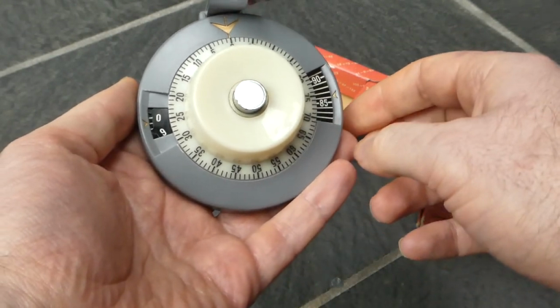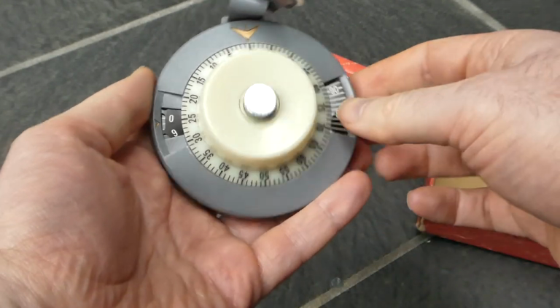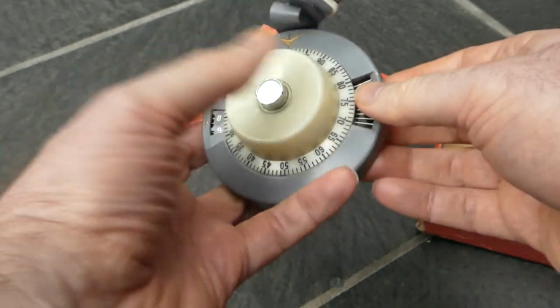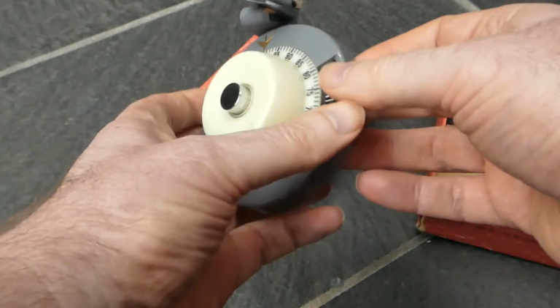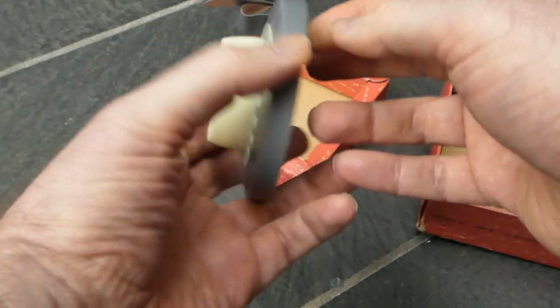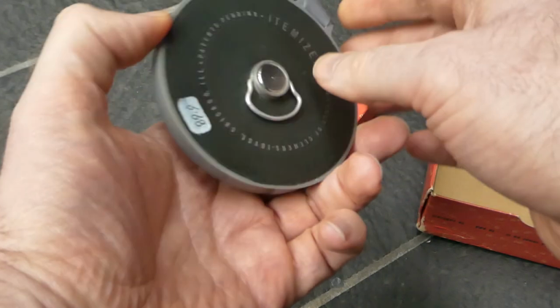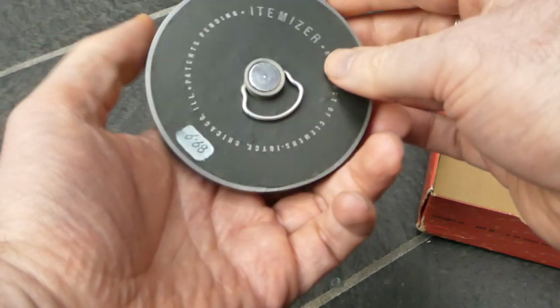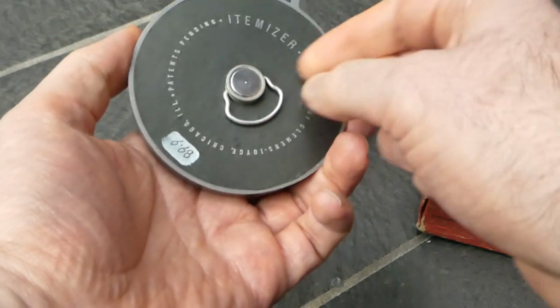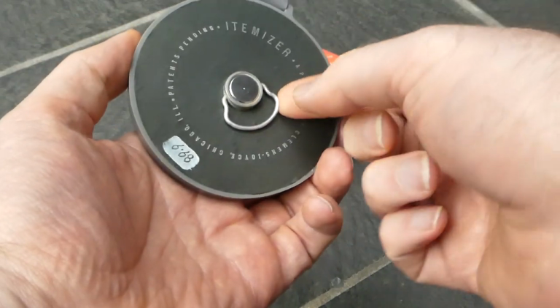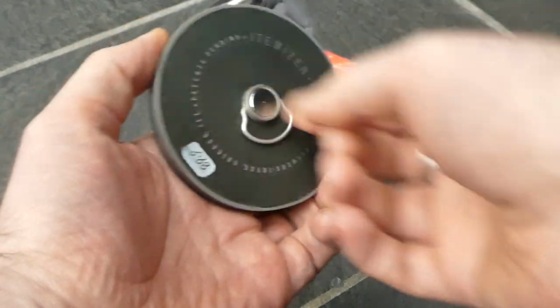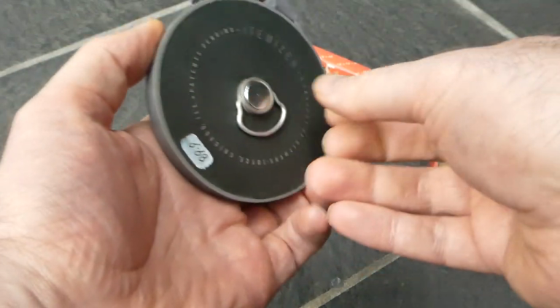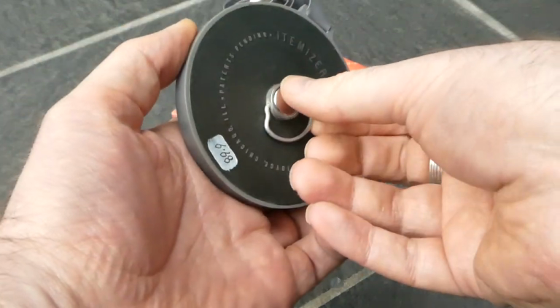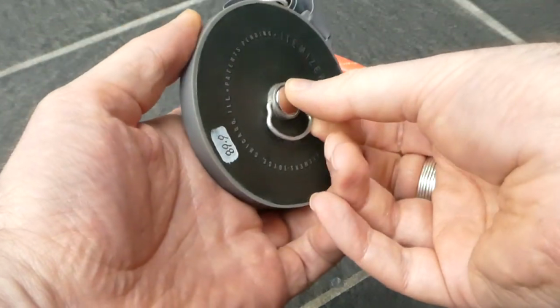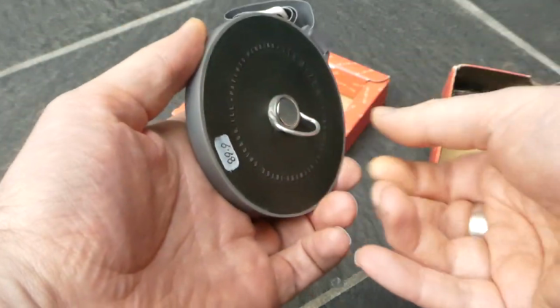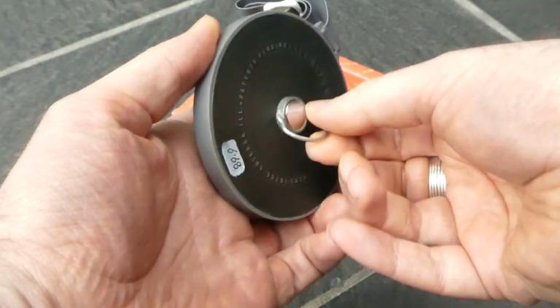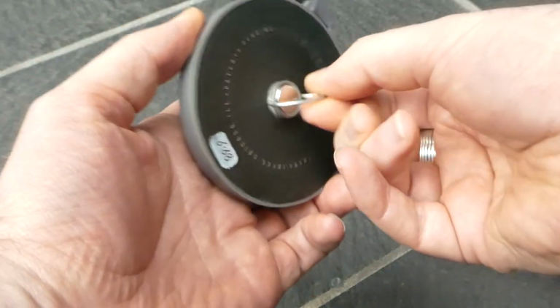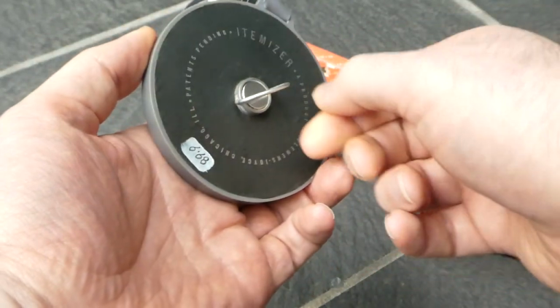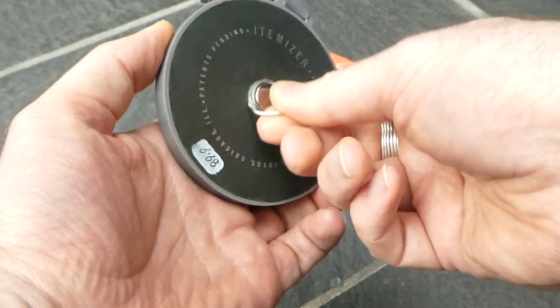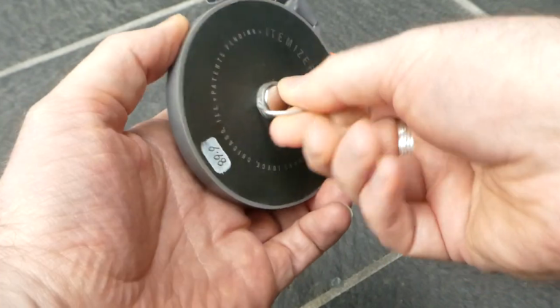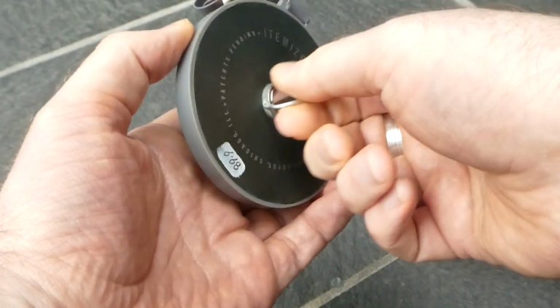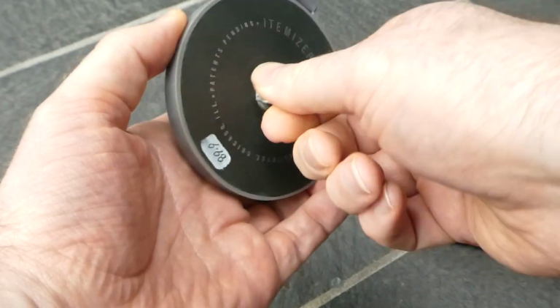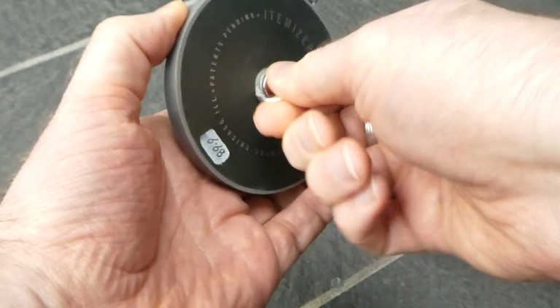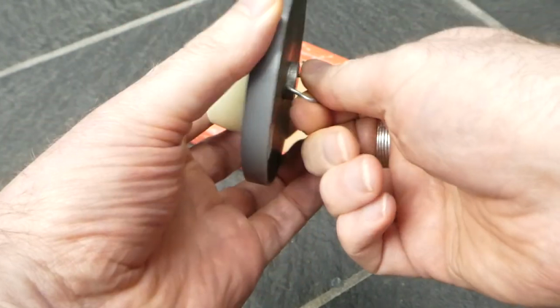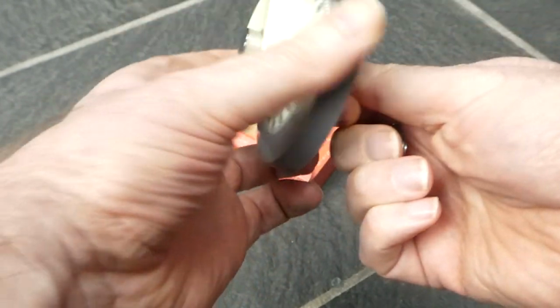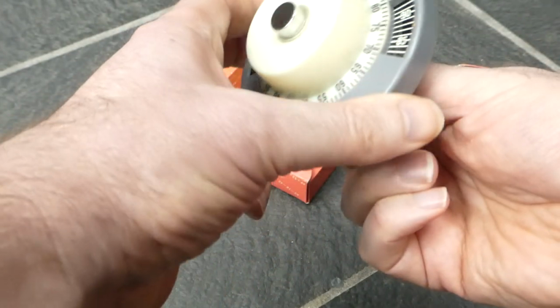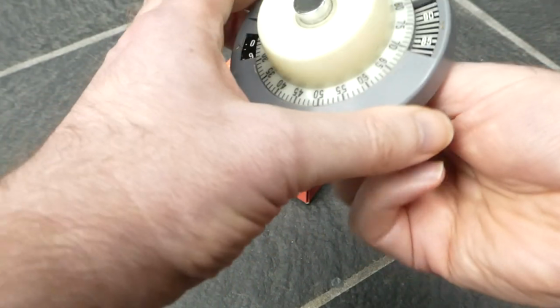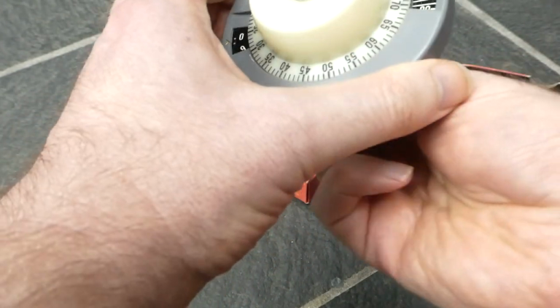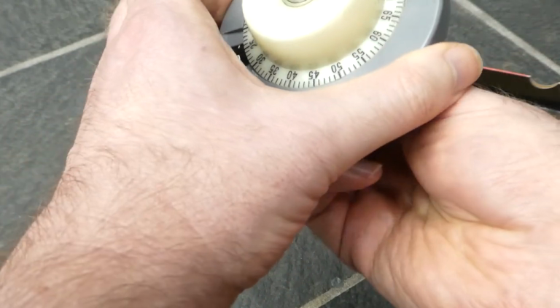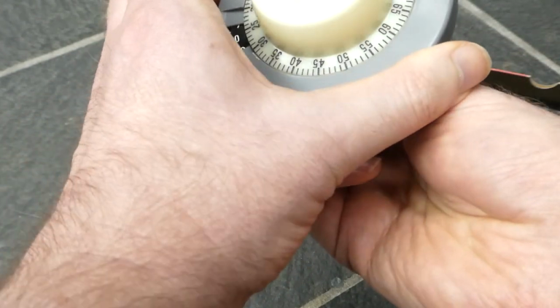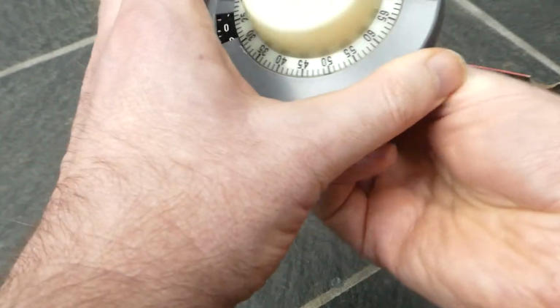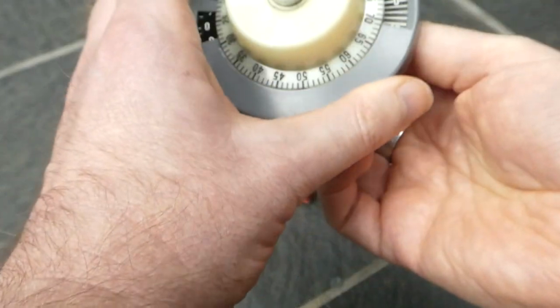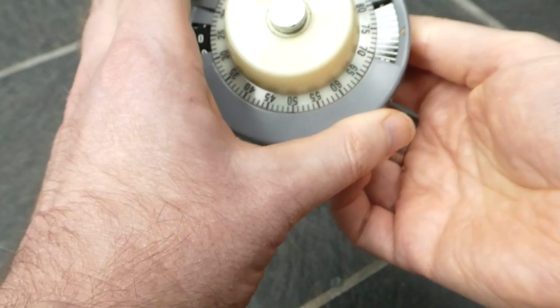To reset, you lift this key here and with this you can turn it directly to zero.